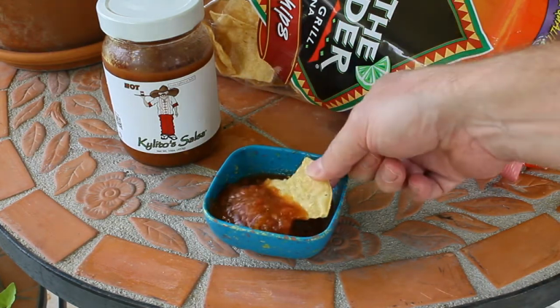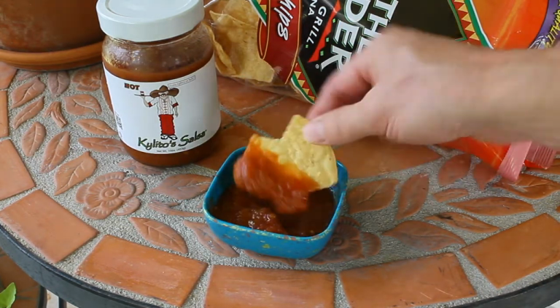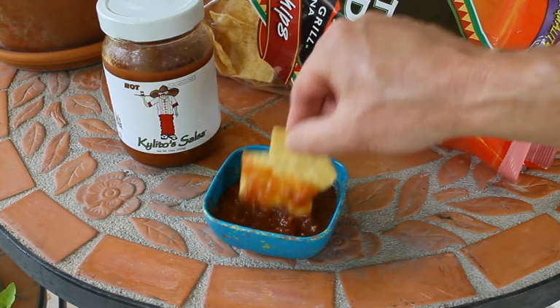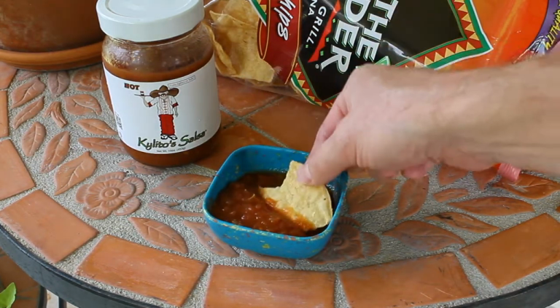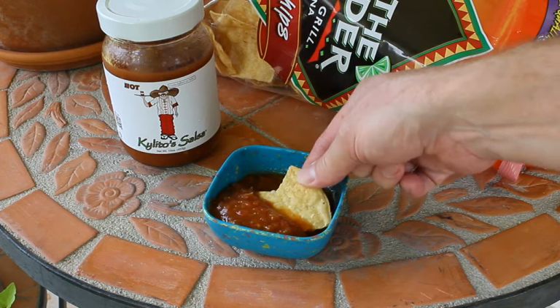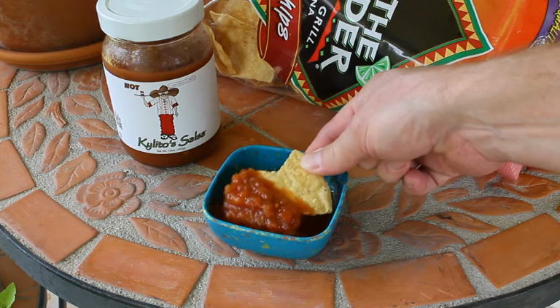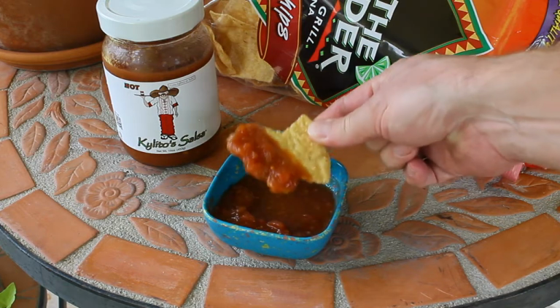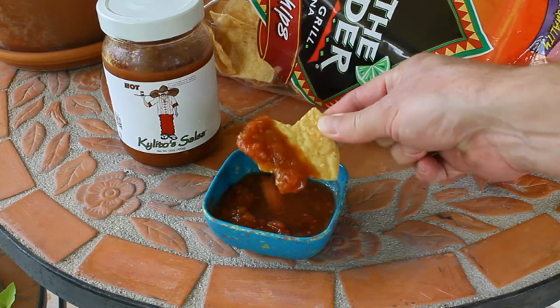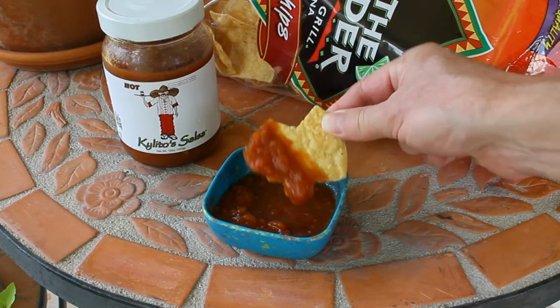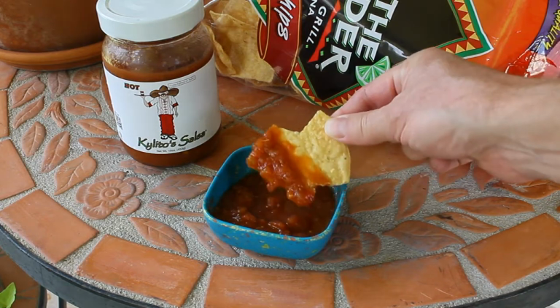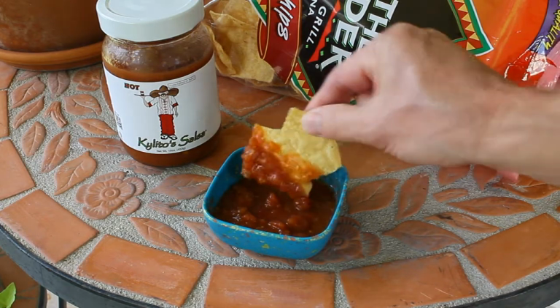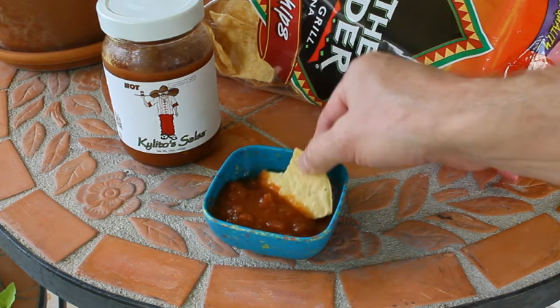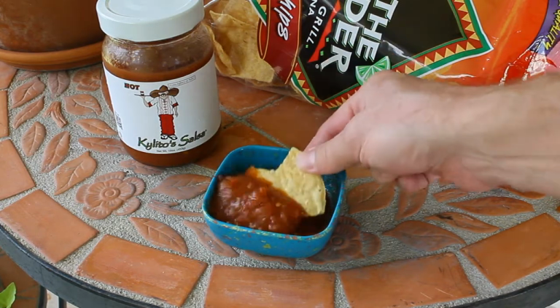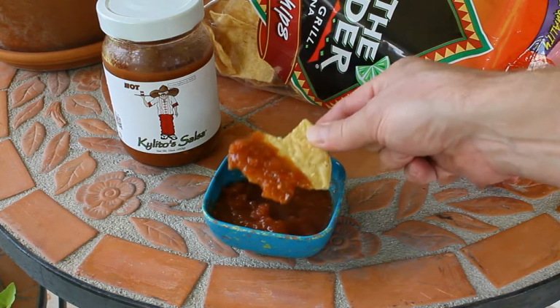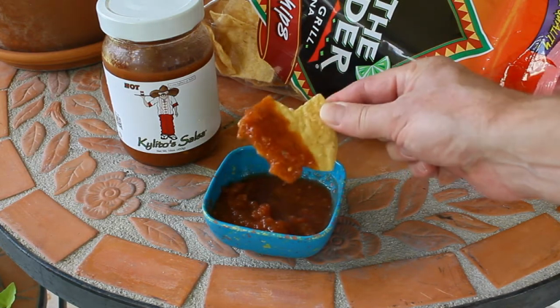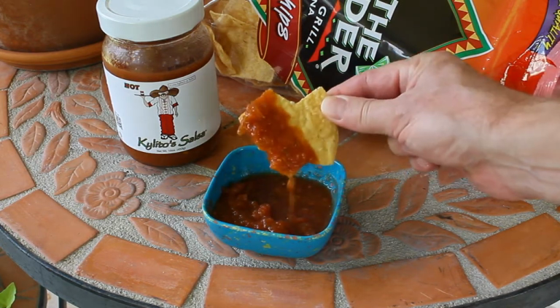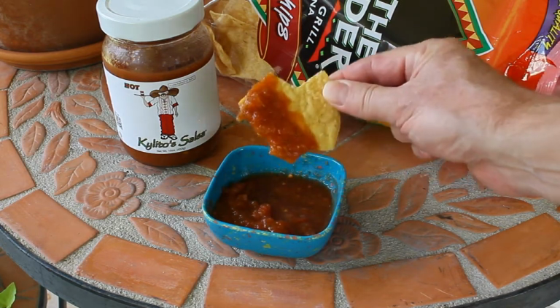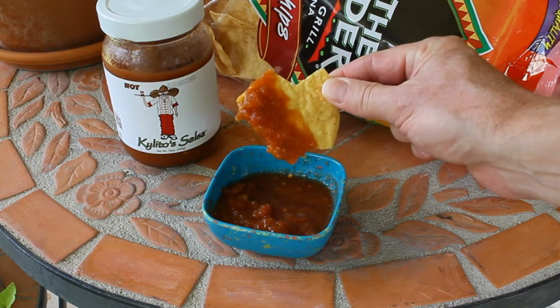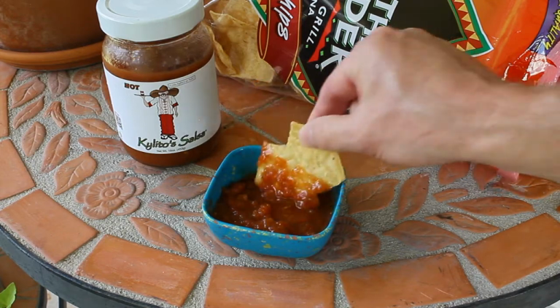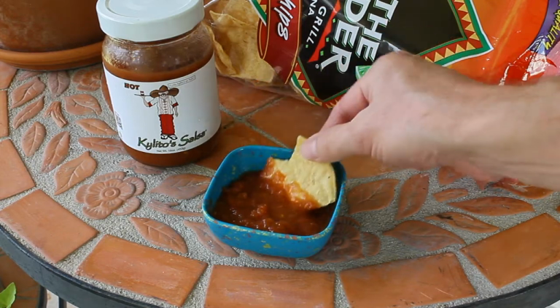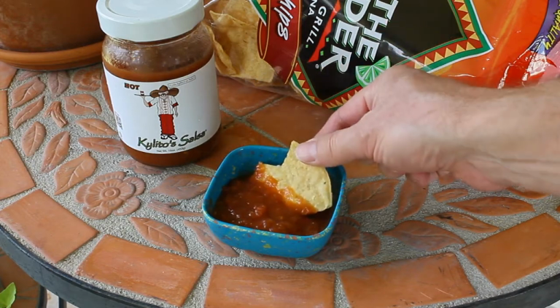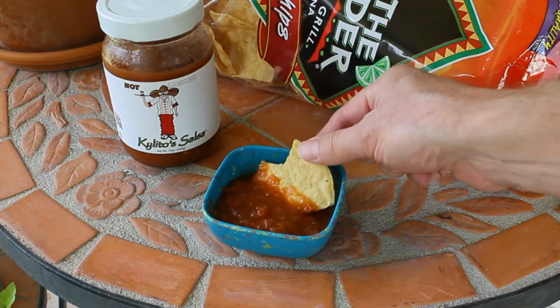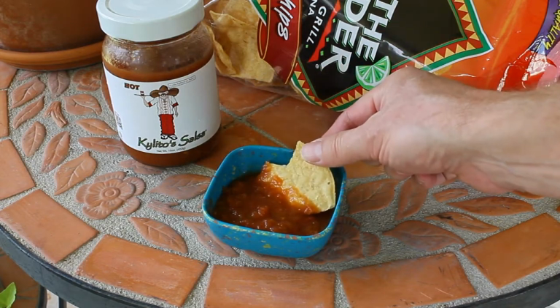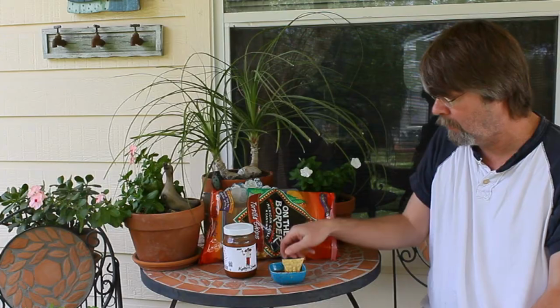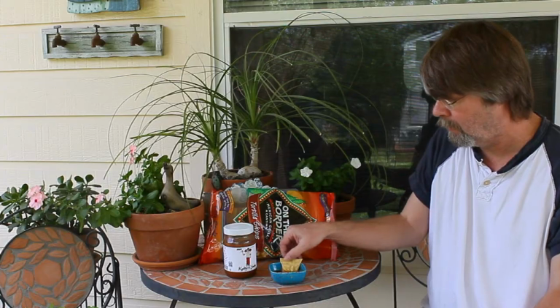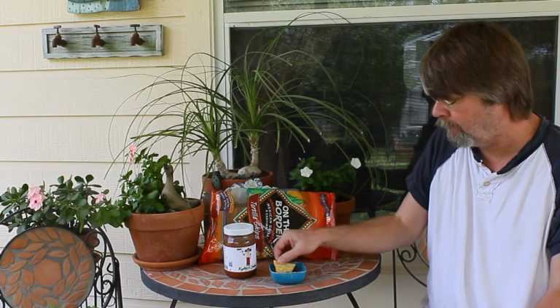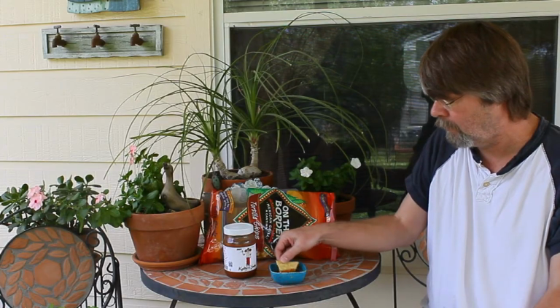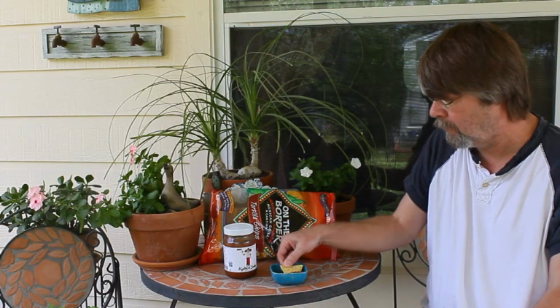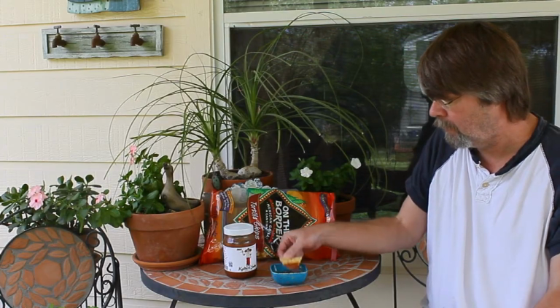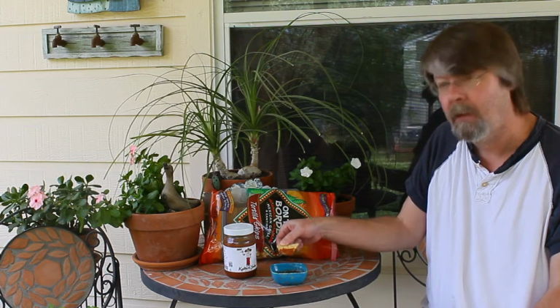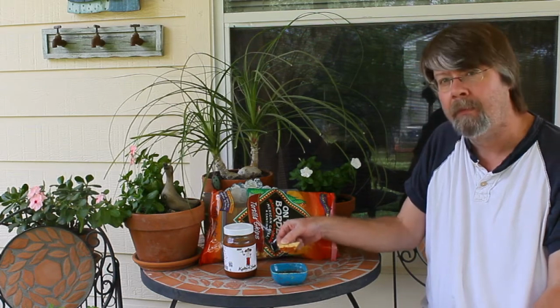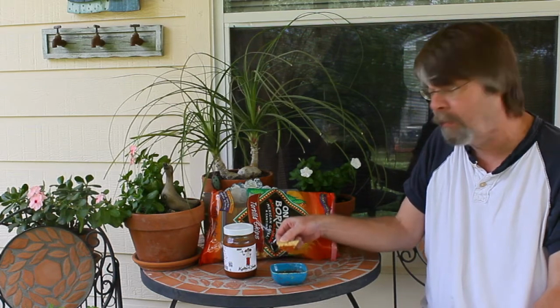The ingredients list doesn't say that it has onion, but I believe there is some onion in there. Let's give it a taste and see what it tastes like. Here we go.